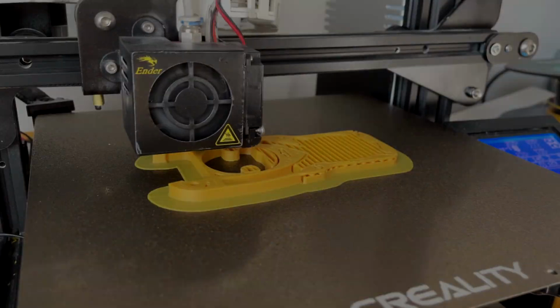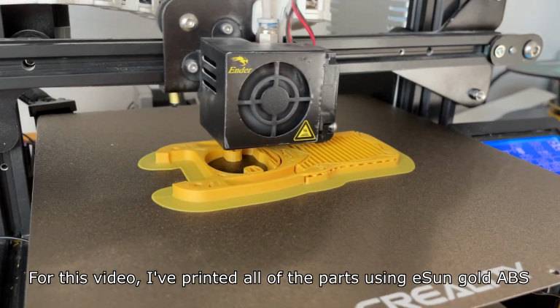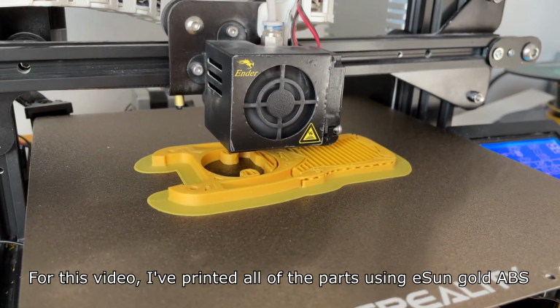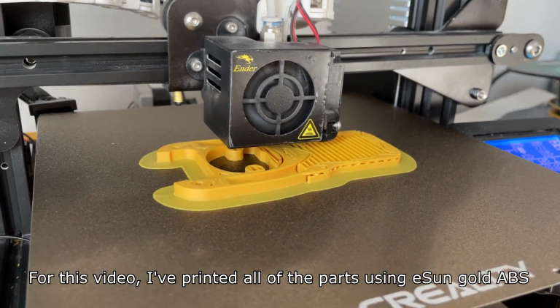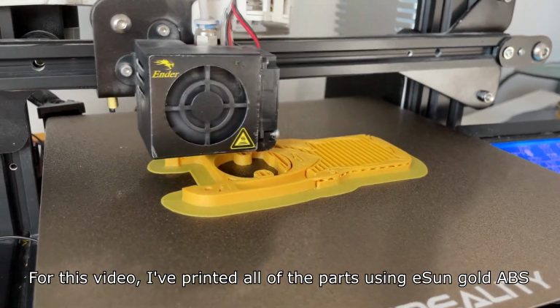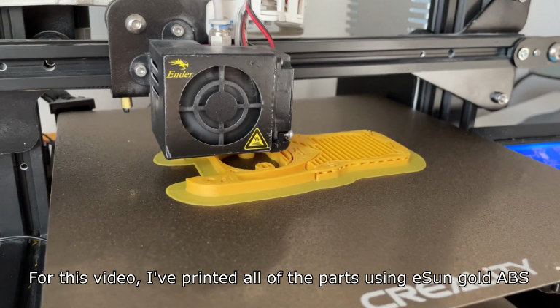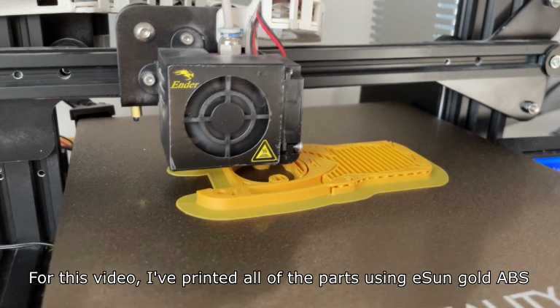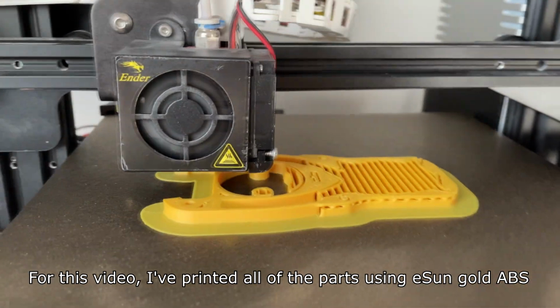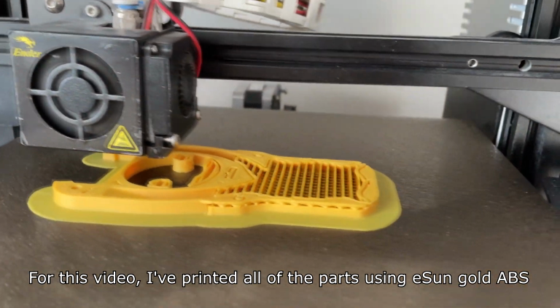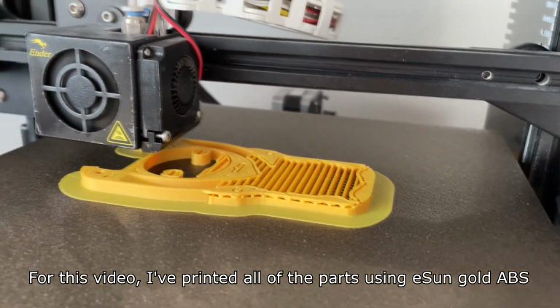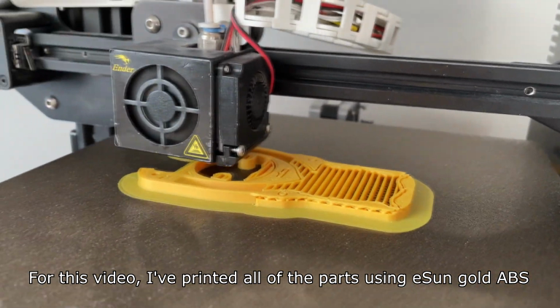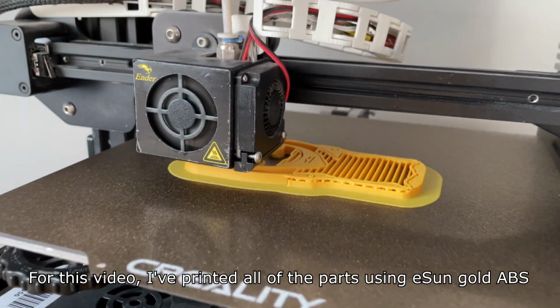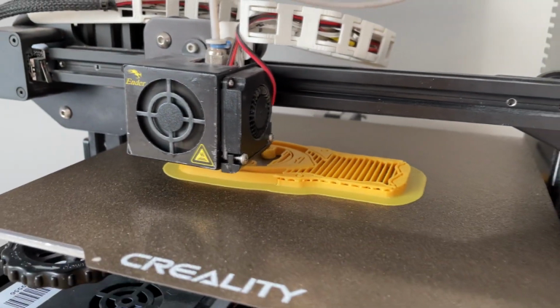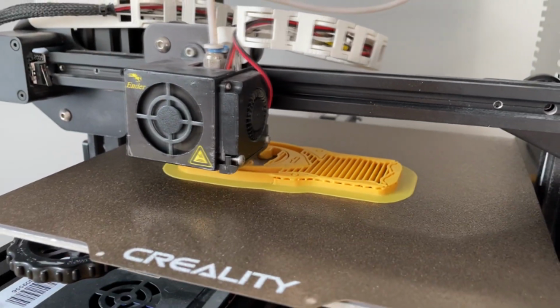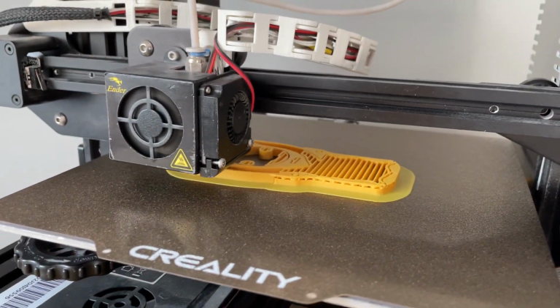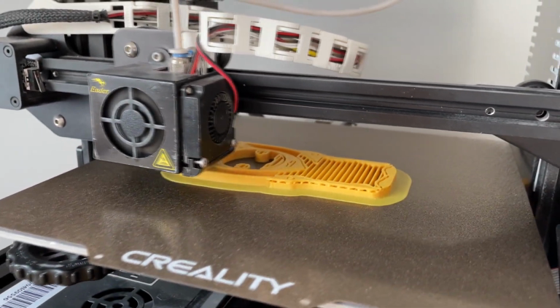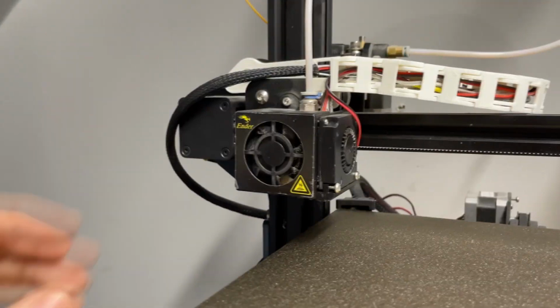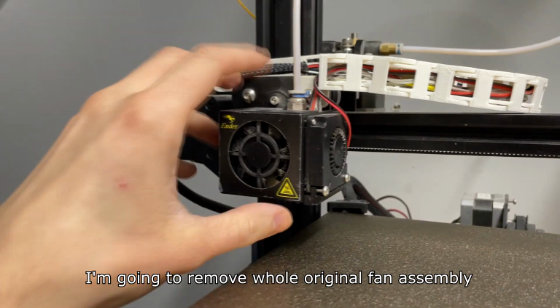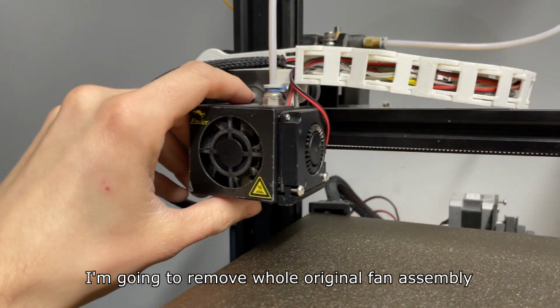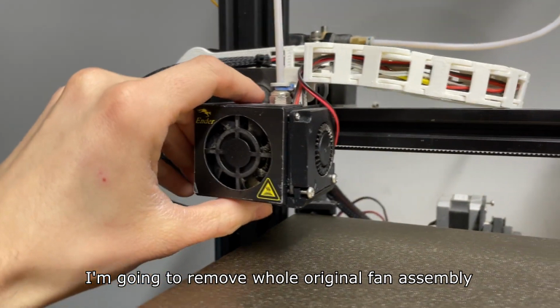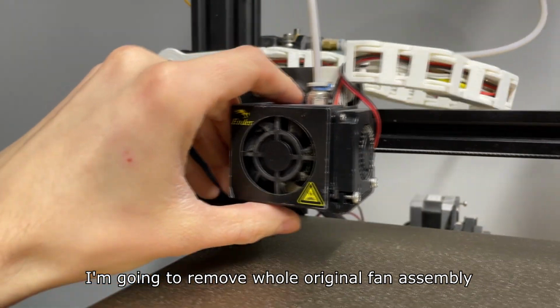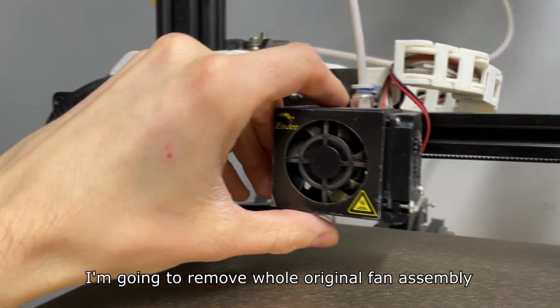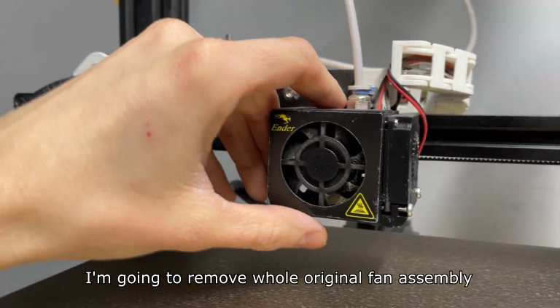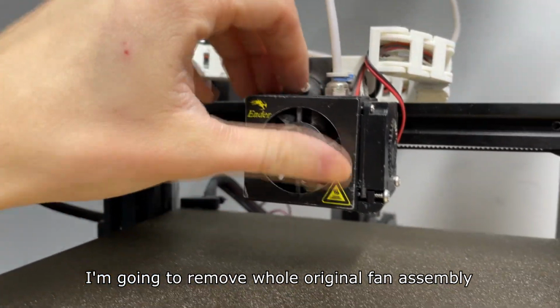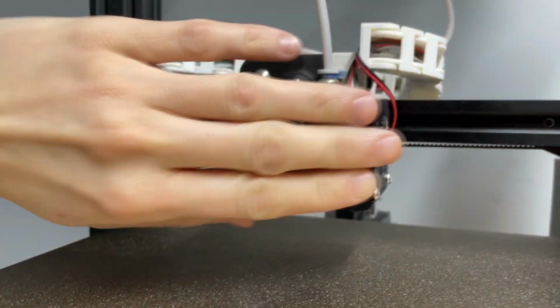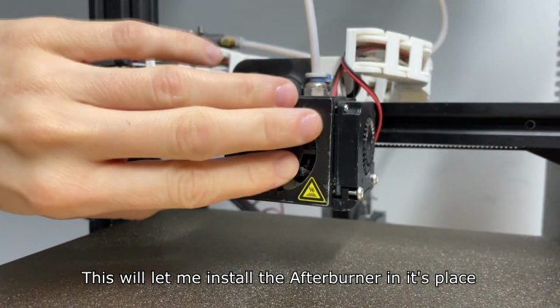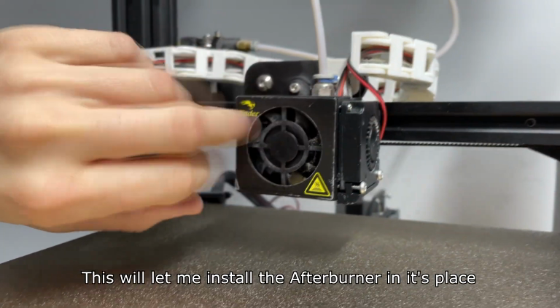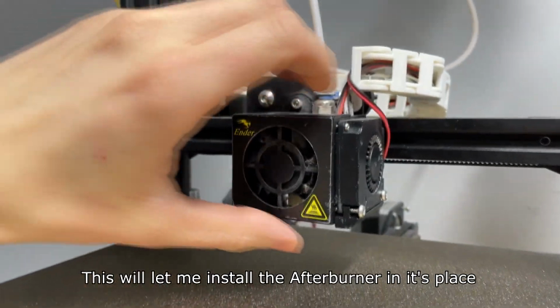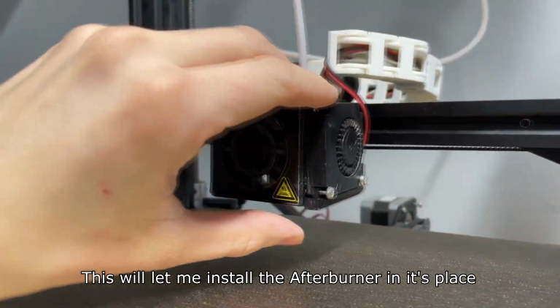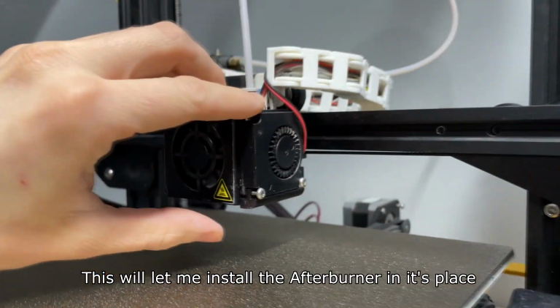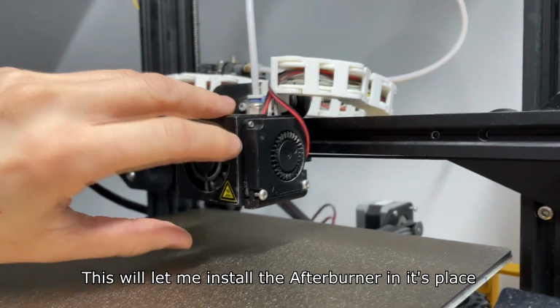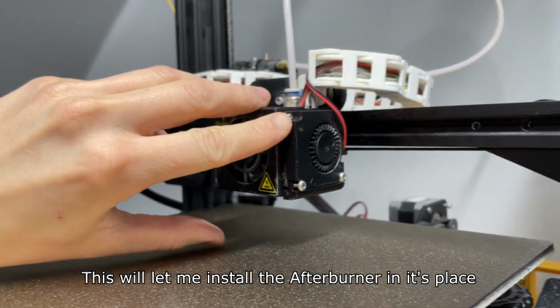For this video I've printed all of the parts using ISUN Gold ABS. I'm going to remove the whole original fan assembly. This will let me install the afterburner in its place.